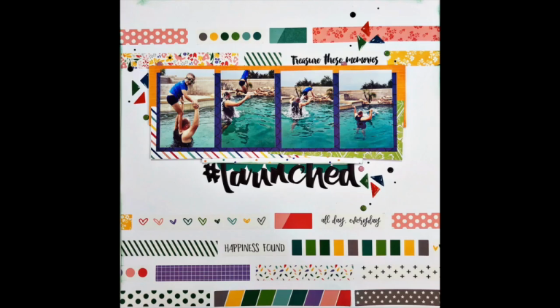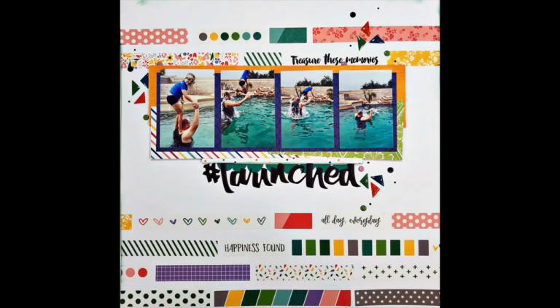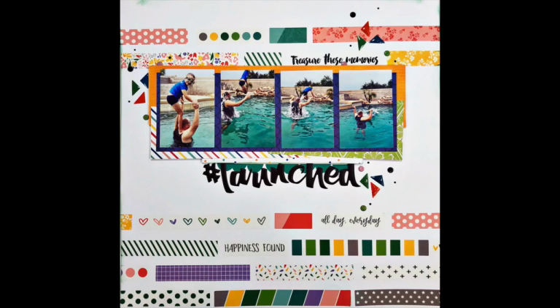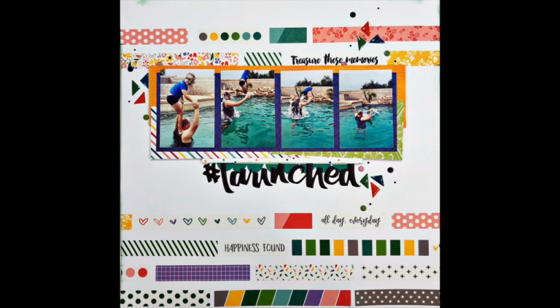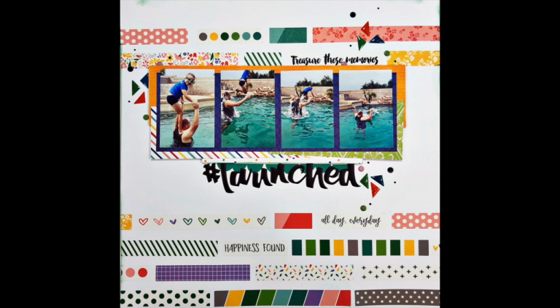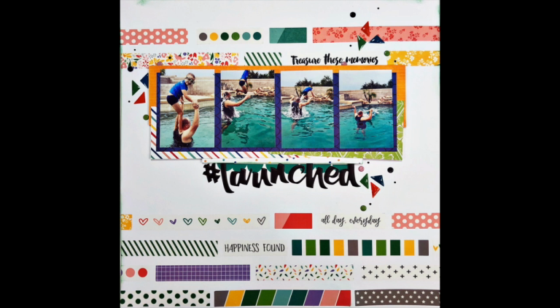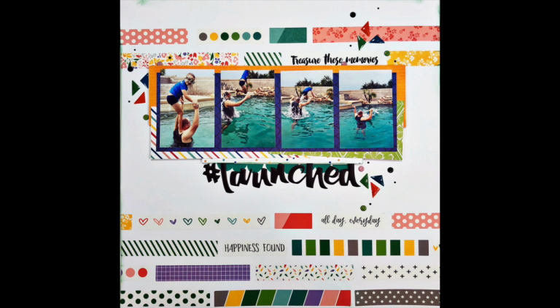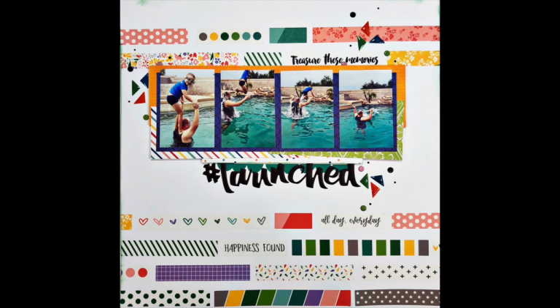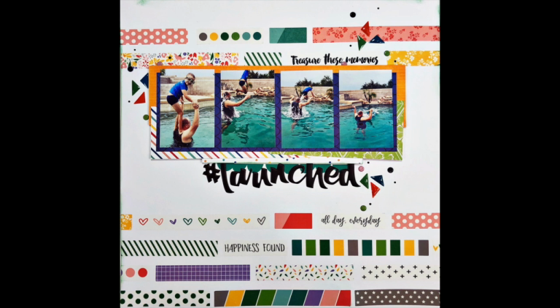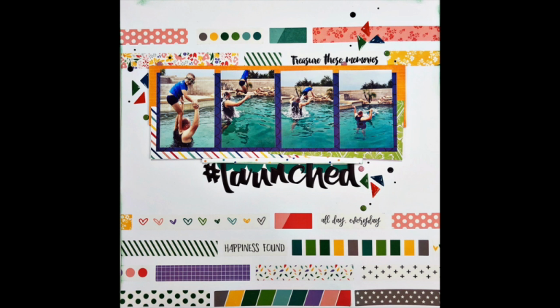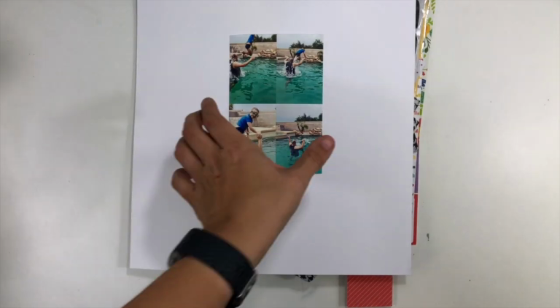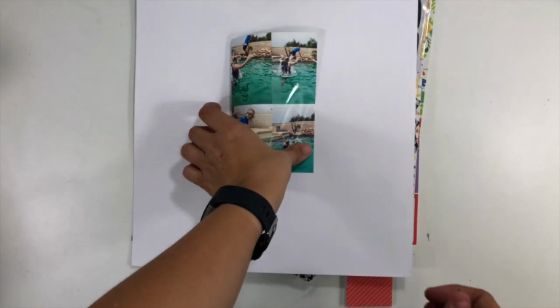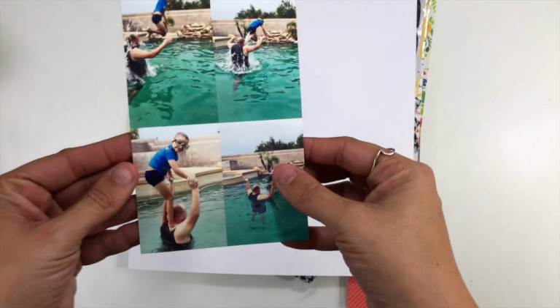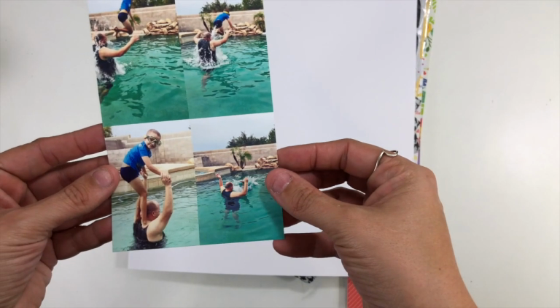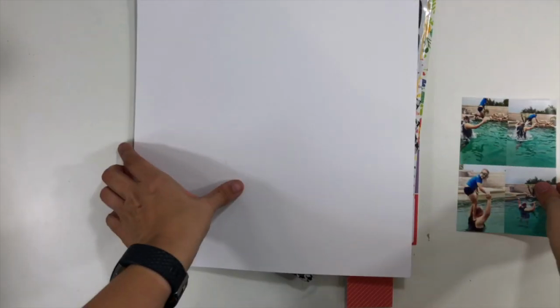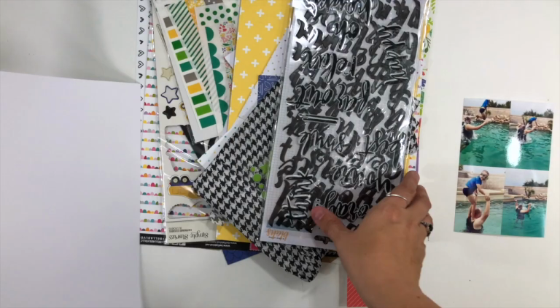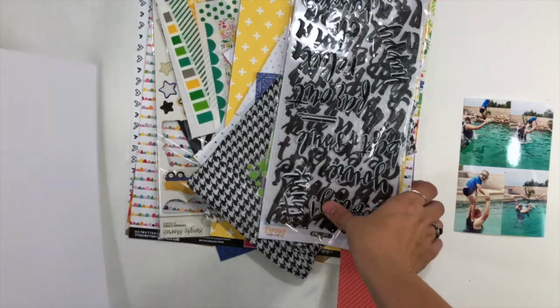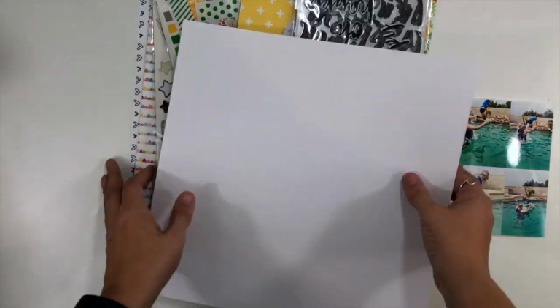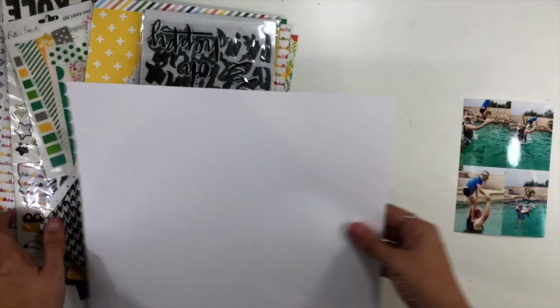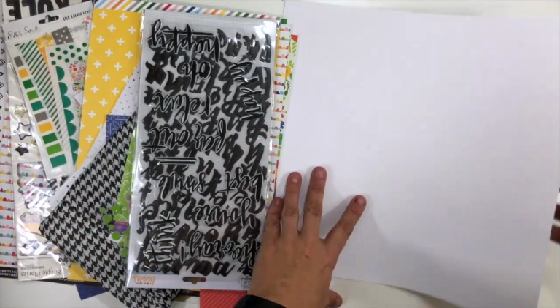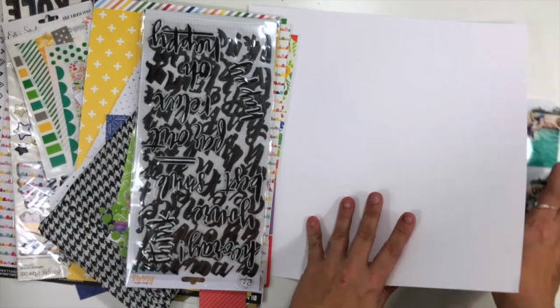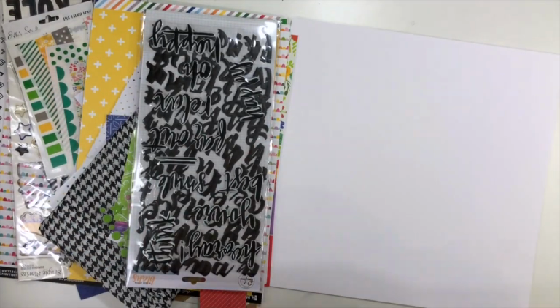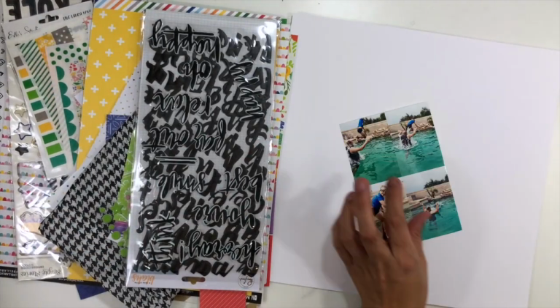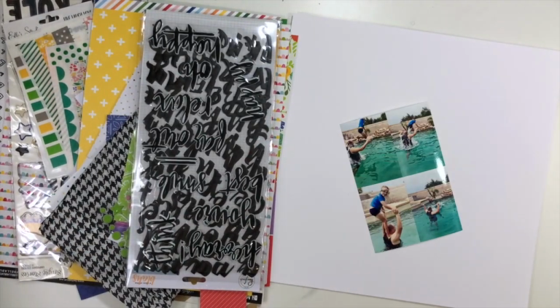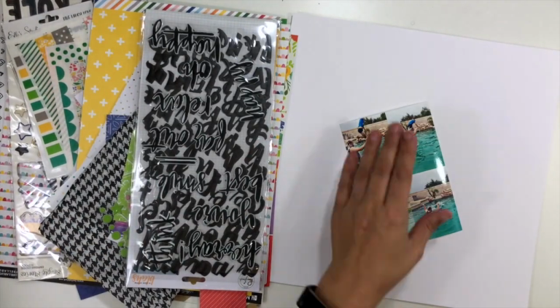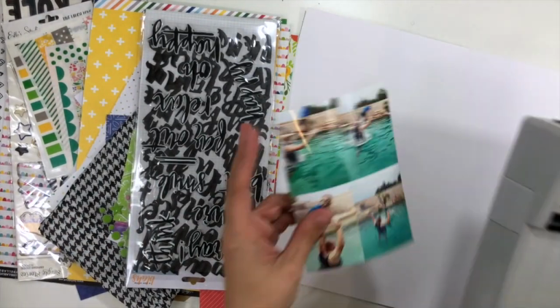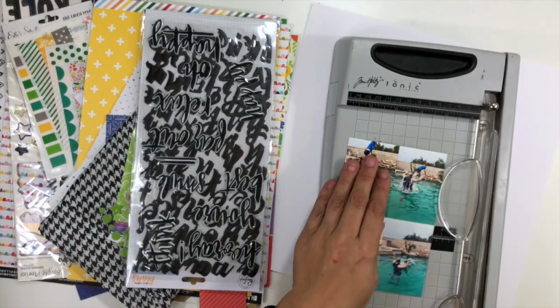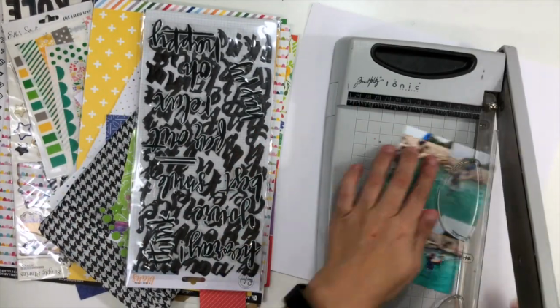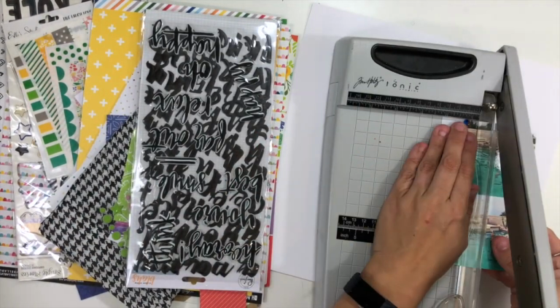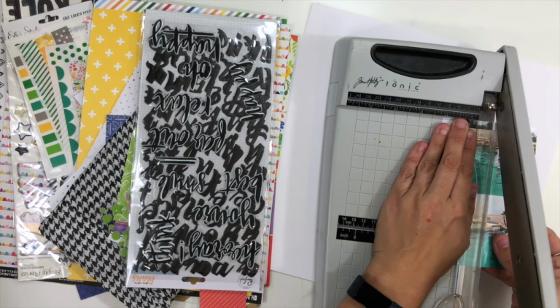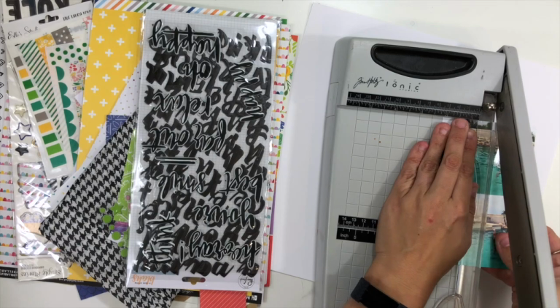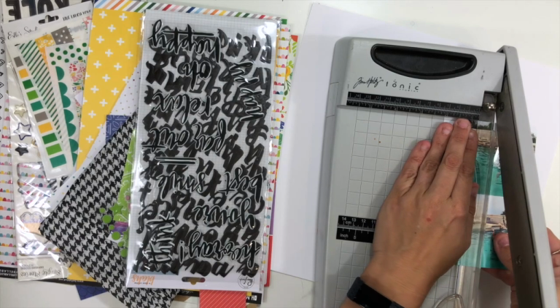Hey everybody, it's Christina from Redefine Creative and I am back with my For the Love of Homemade kits. This is the April kit, which is a really bright, colorful, fun kit.